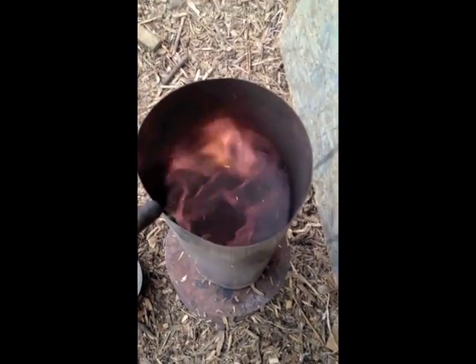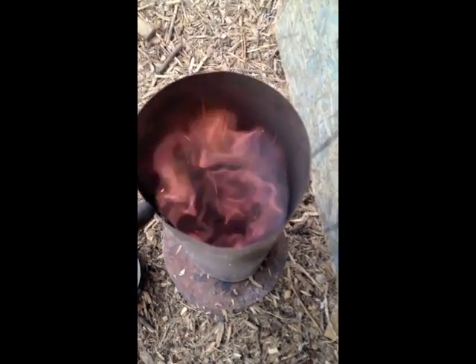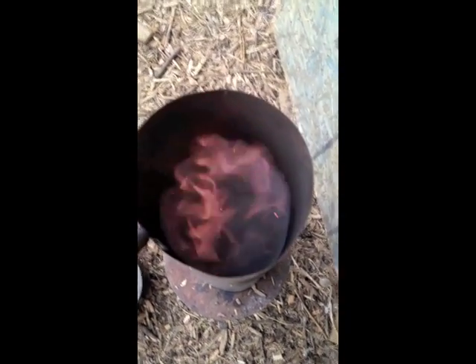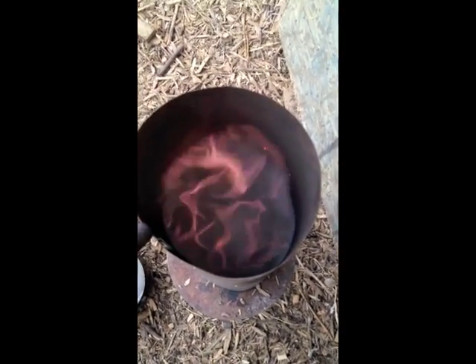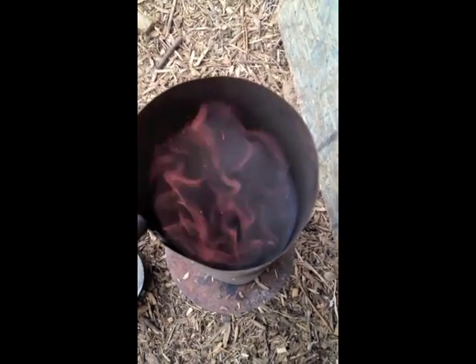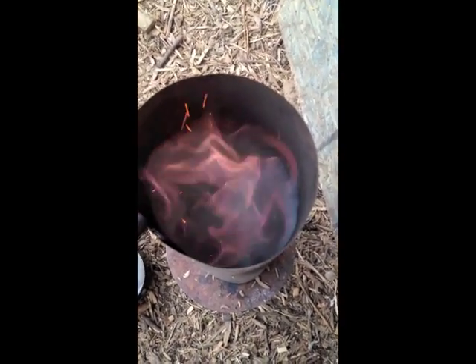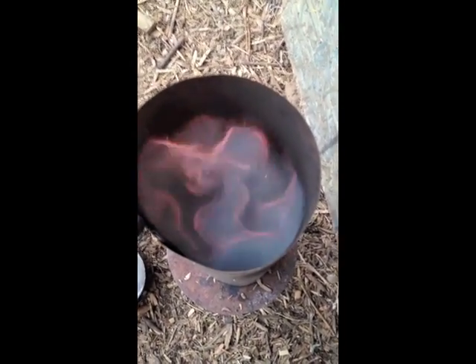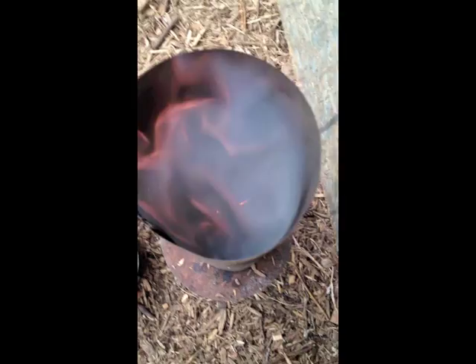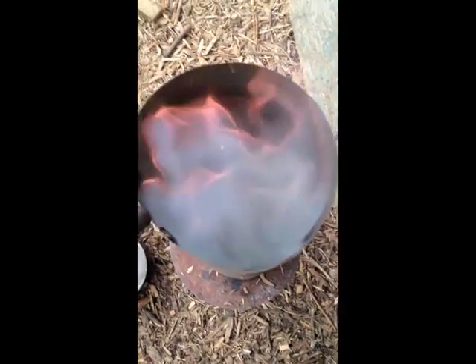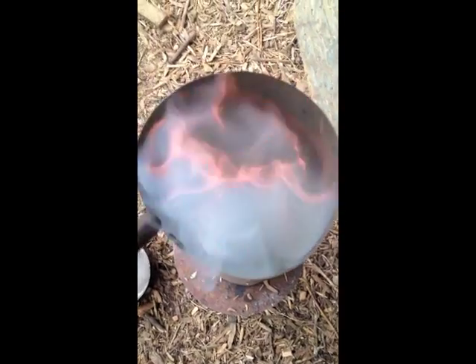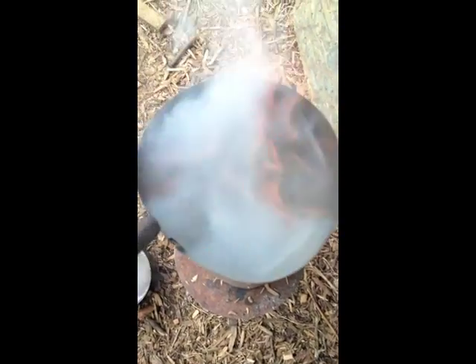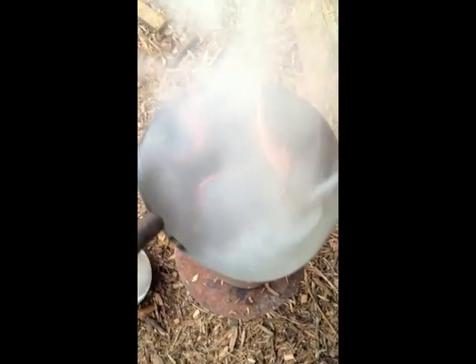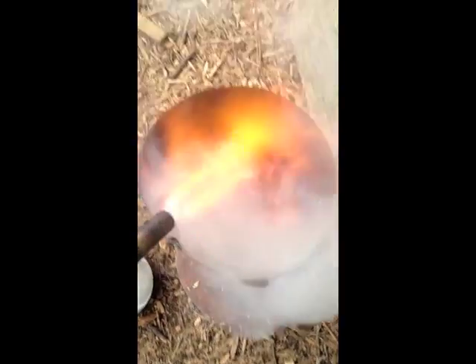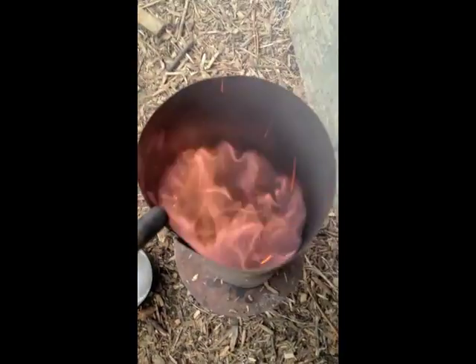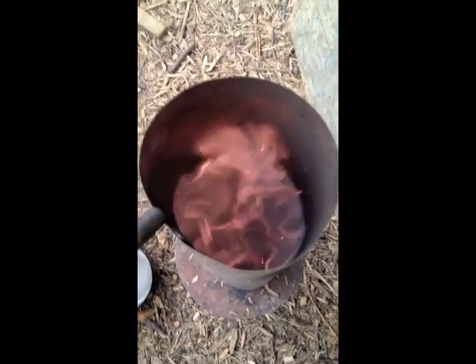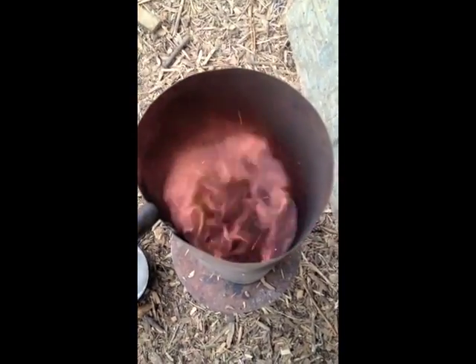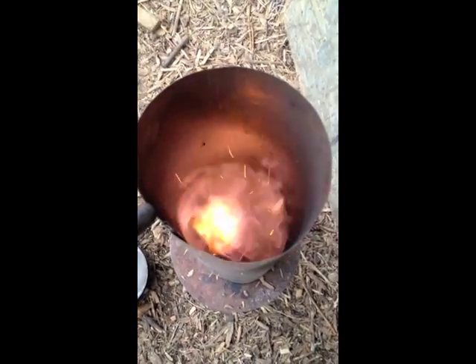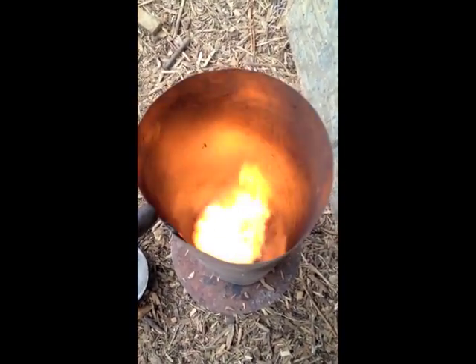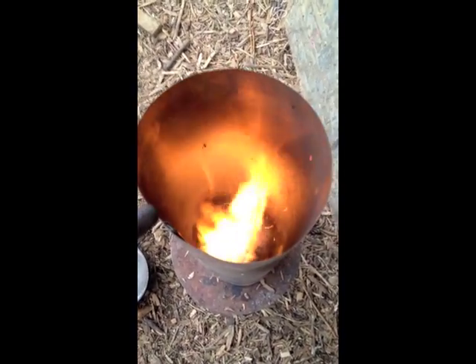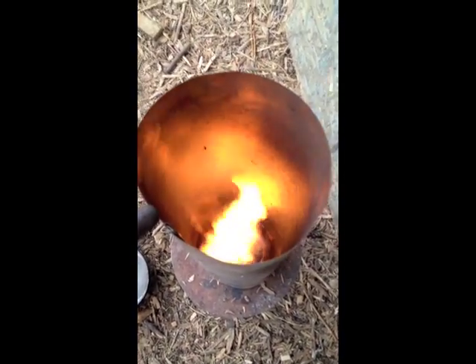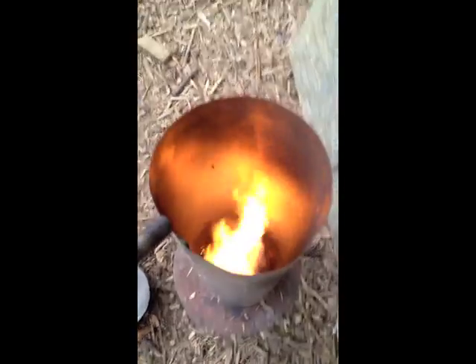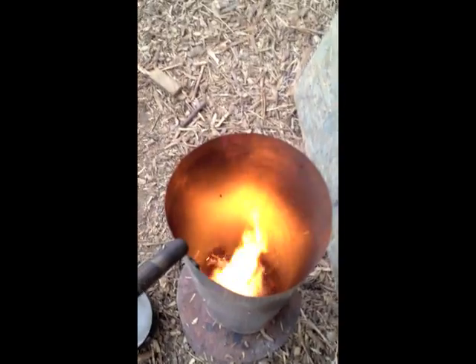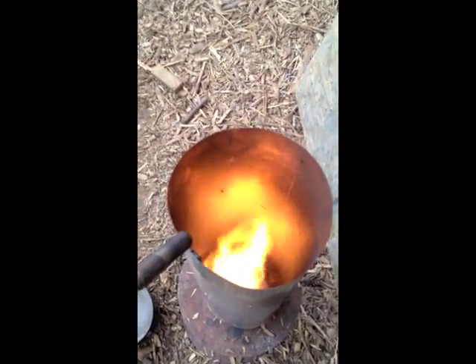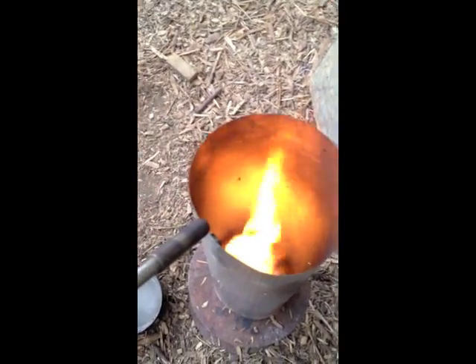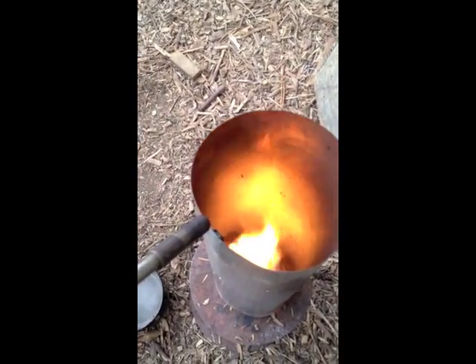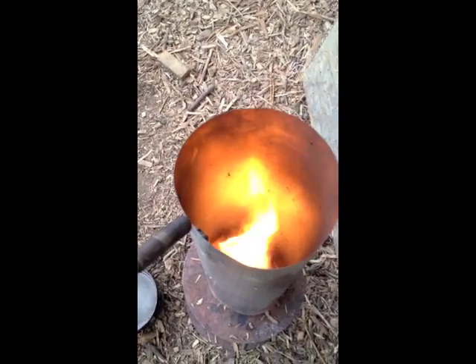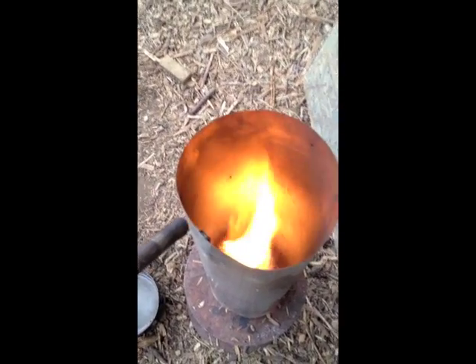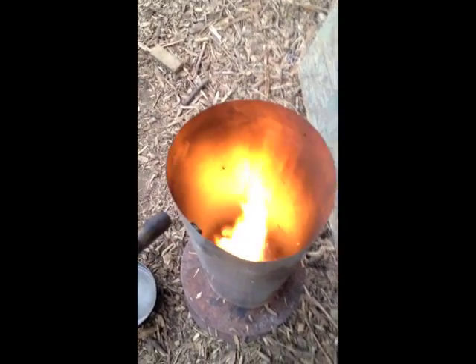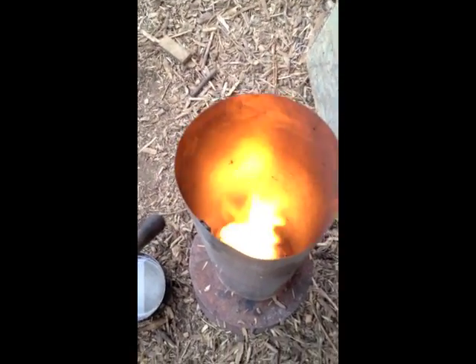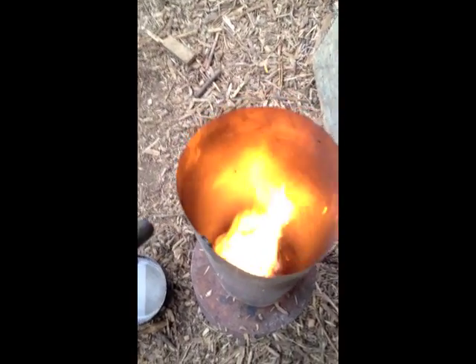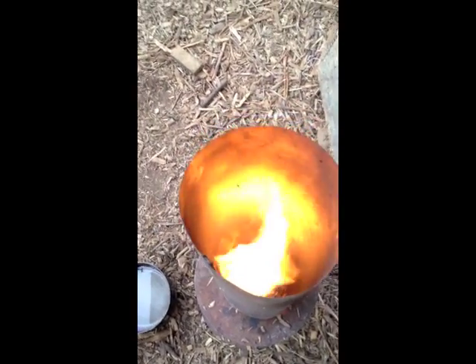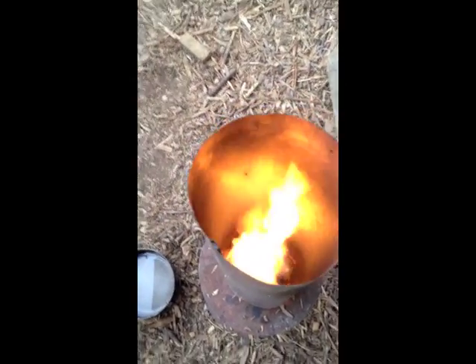In our next video, we'll focus on creating a chimney with a pan holder on top of it. I tell you, that is just too neat.